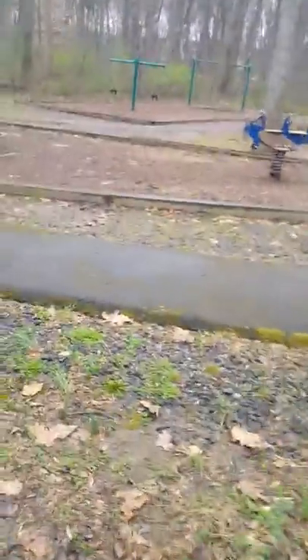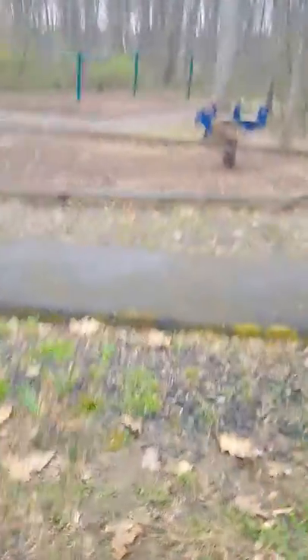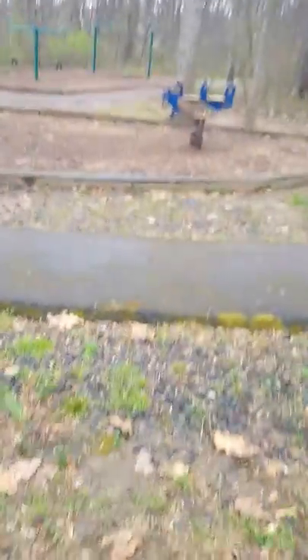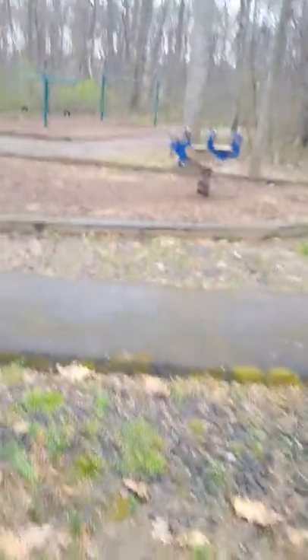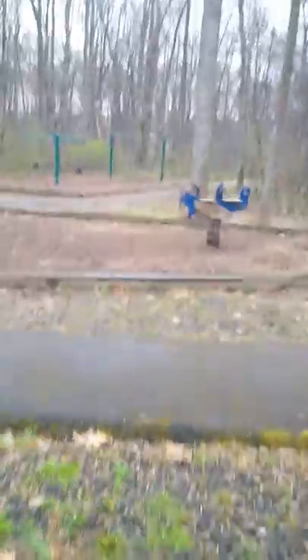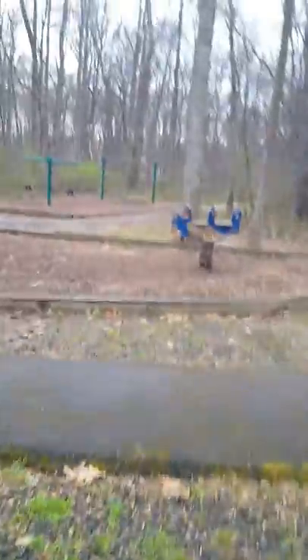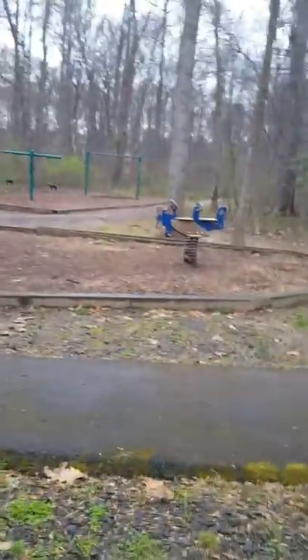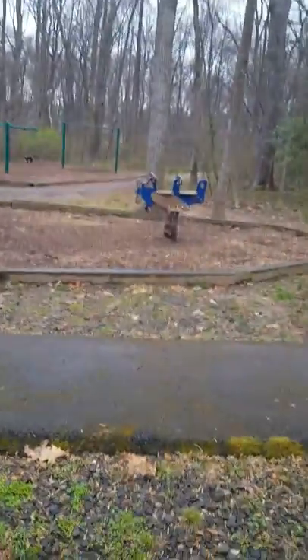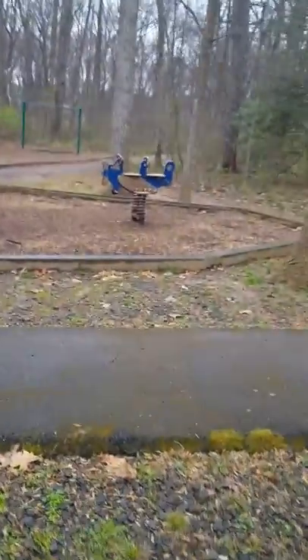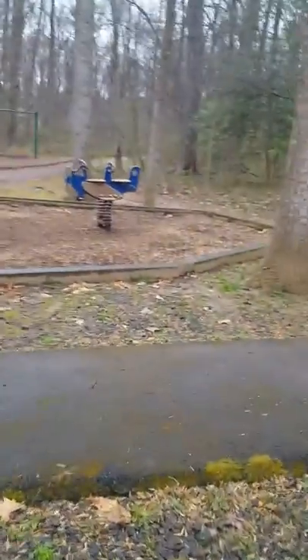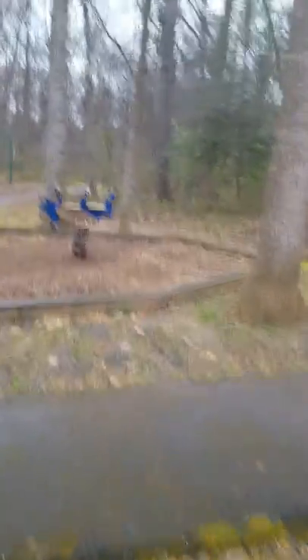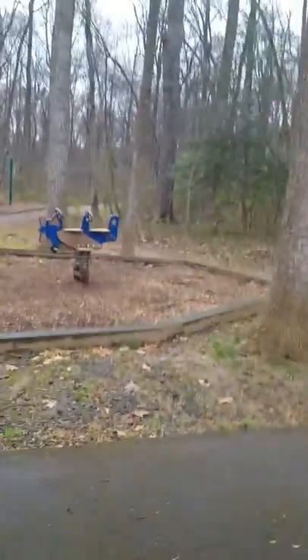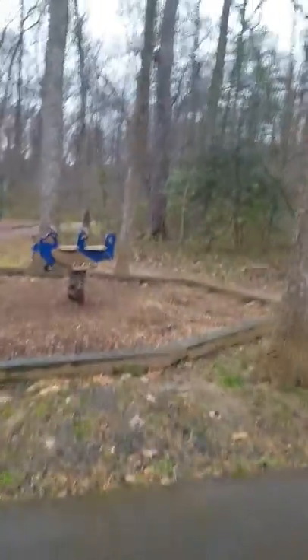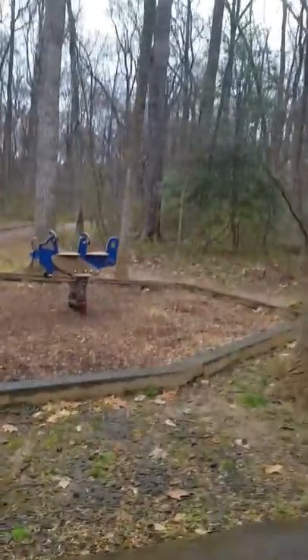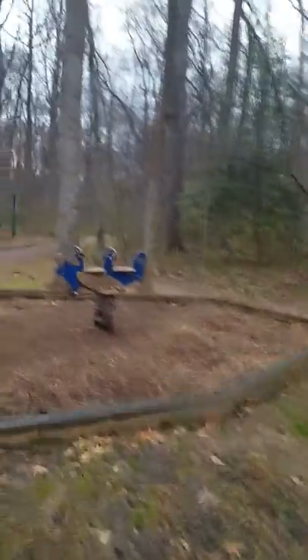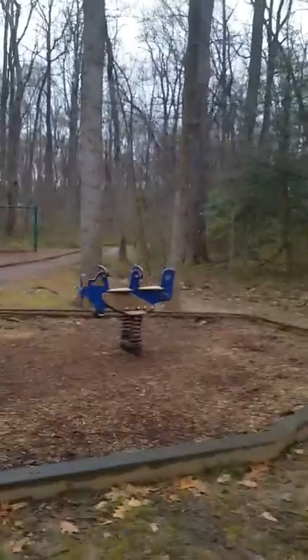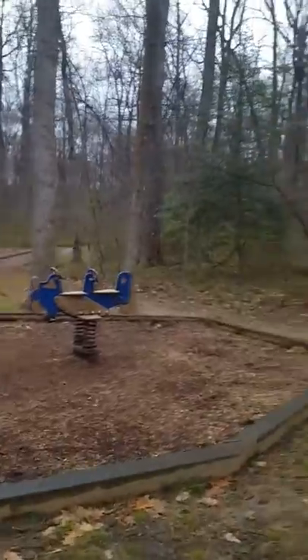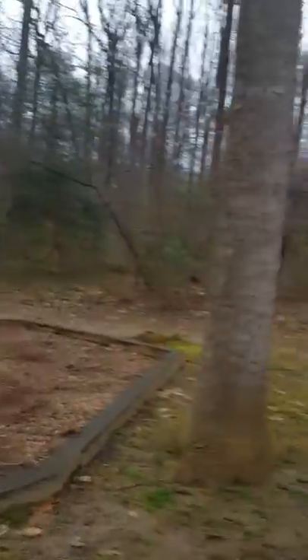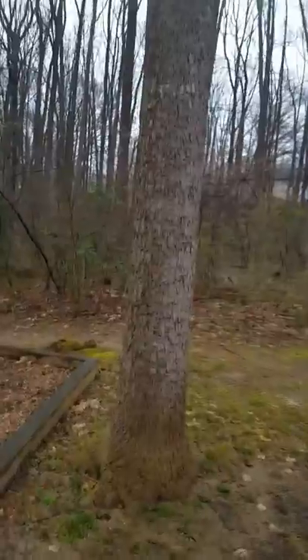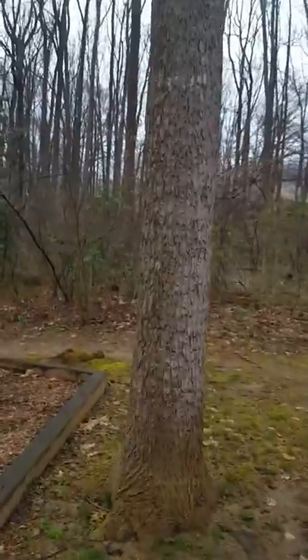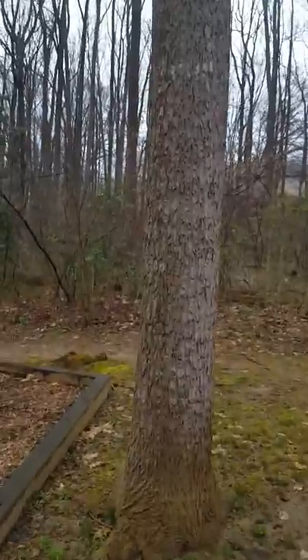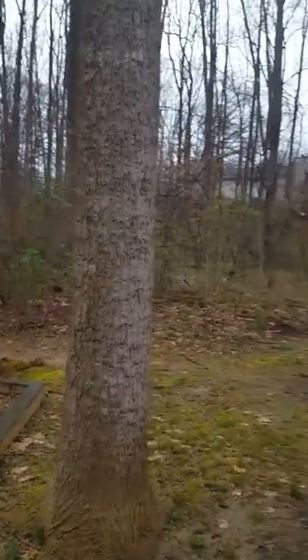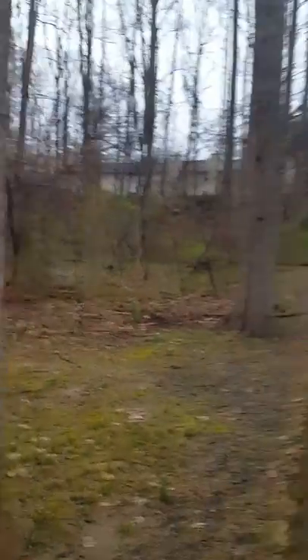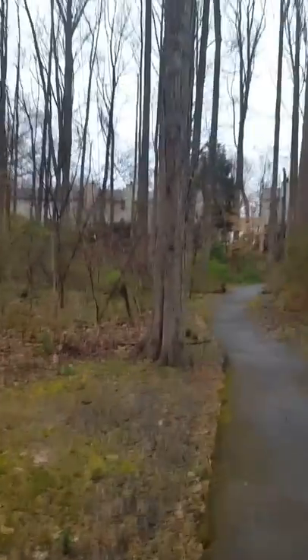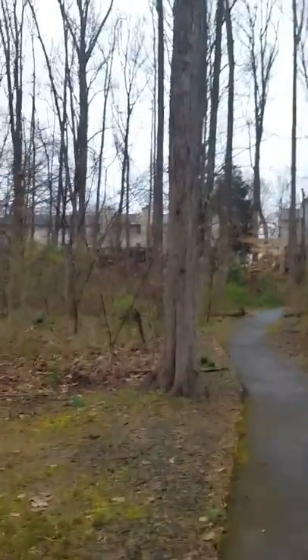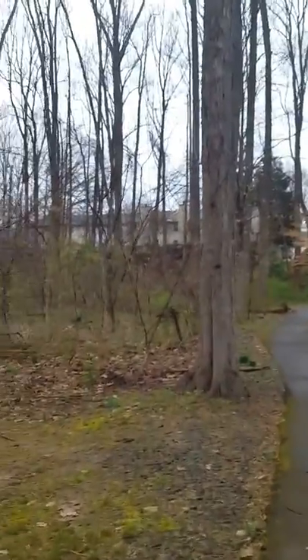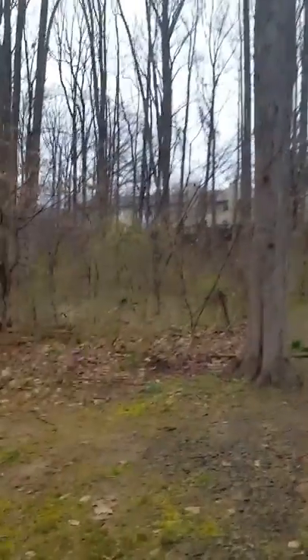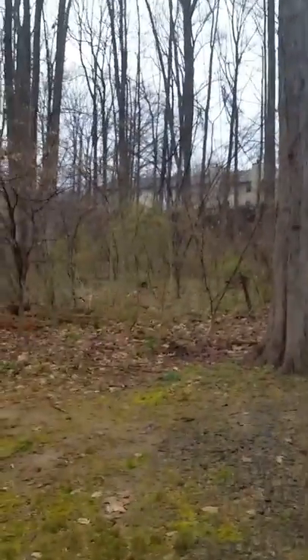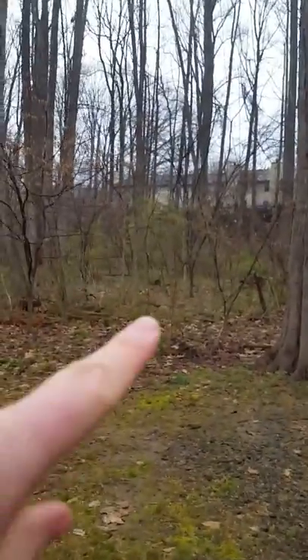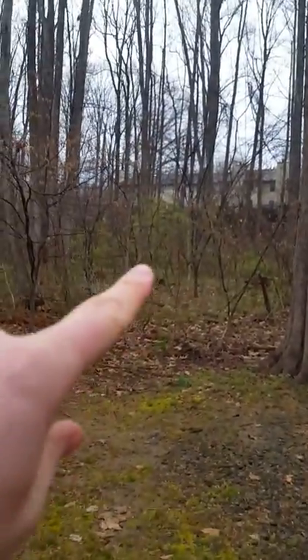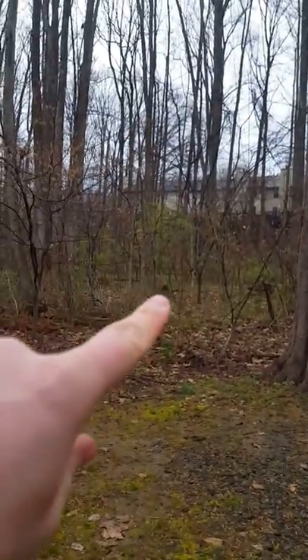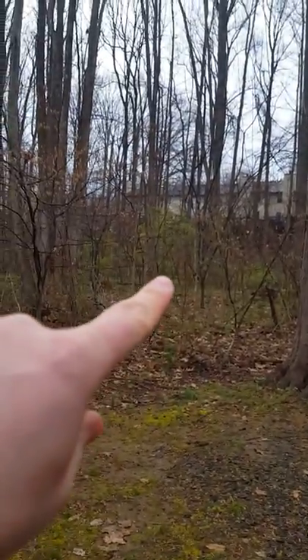Some gray squirrels nest in tree cavities and others will nest in these nest structures. I'm blanking on the term for what they're called — look that up, it's a fun word. Dent? Rent? Something like that. Anyway, there's a daffodil way off in the woods — you probably can't see it, but let's see if we can get closer.